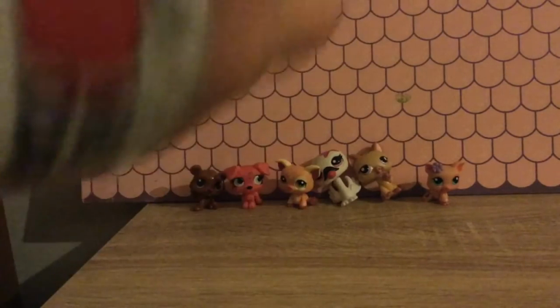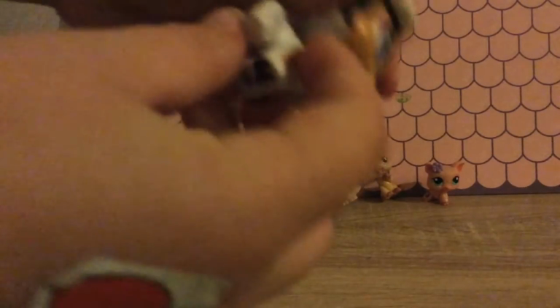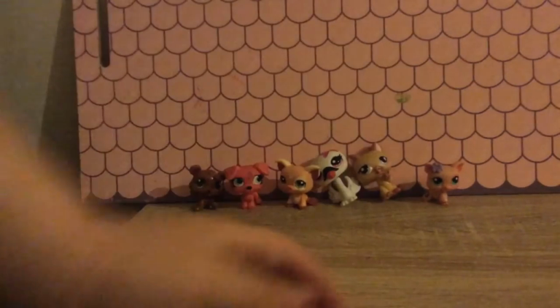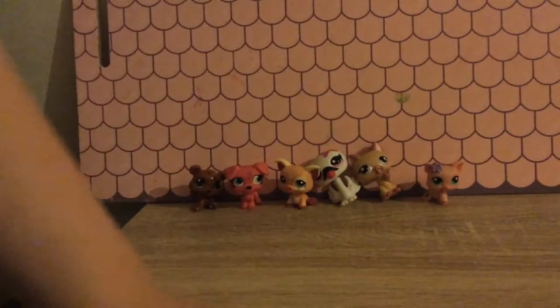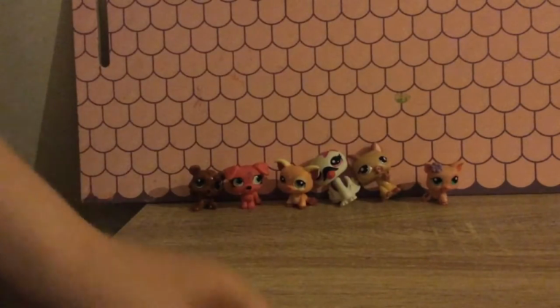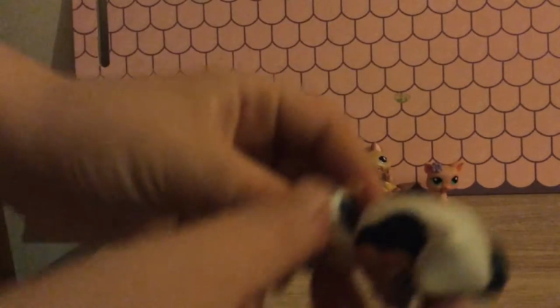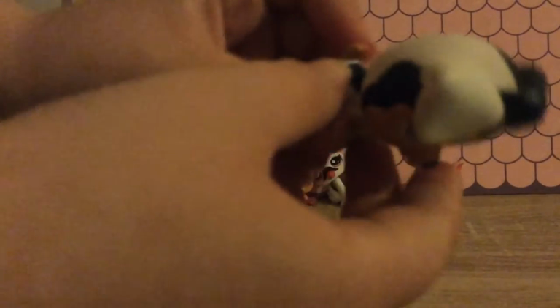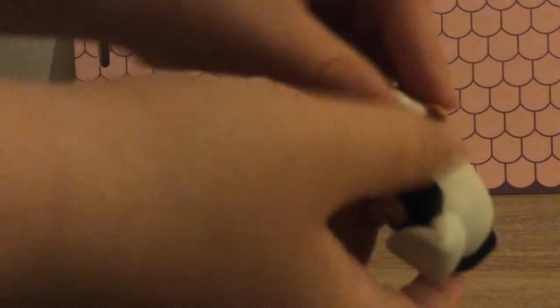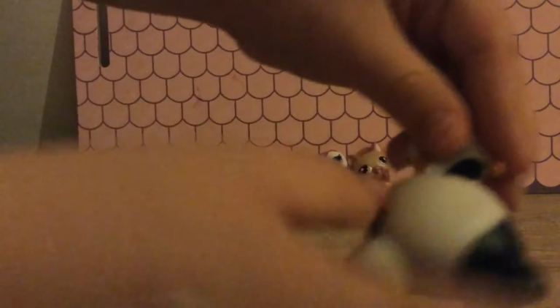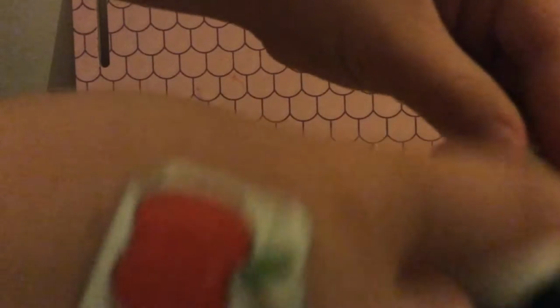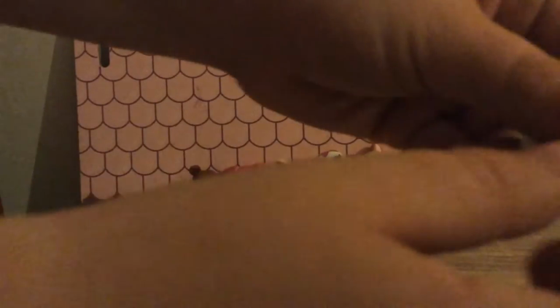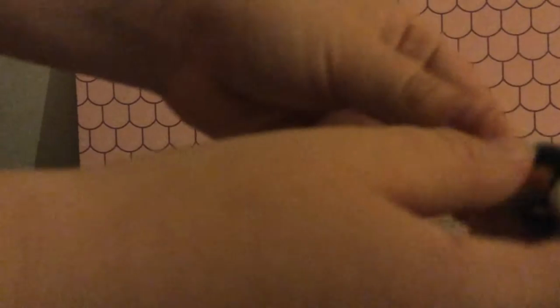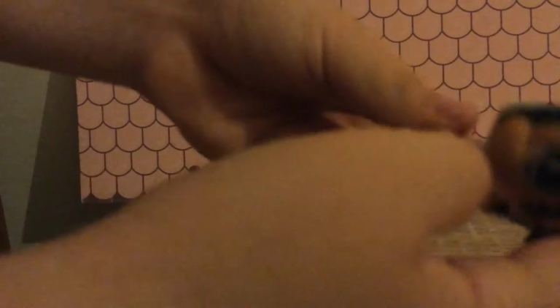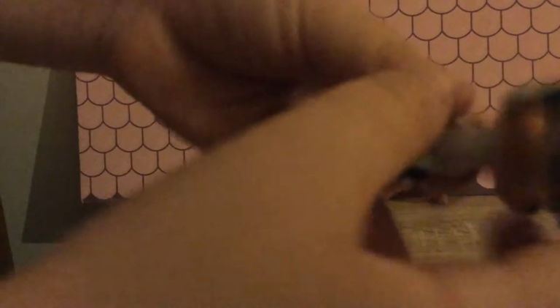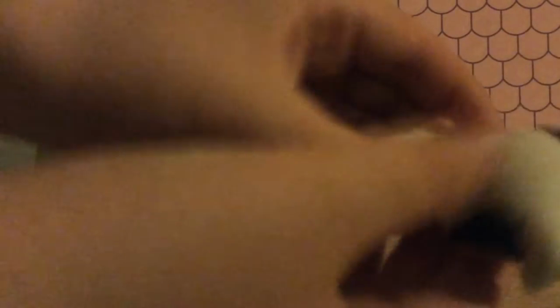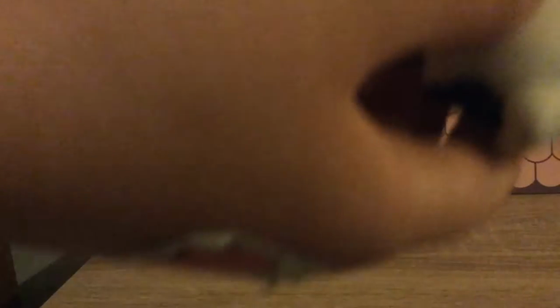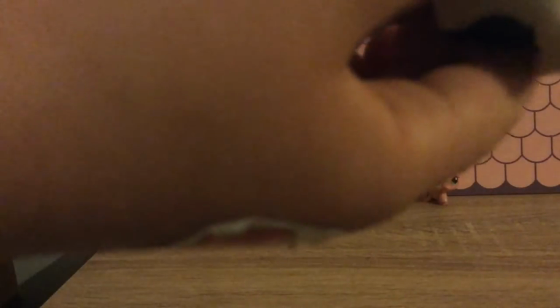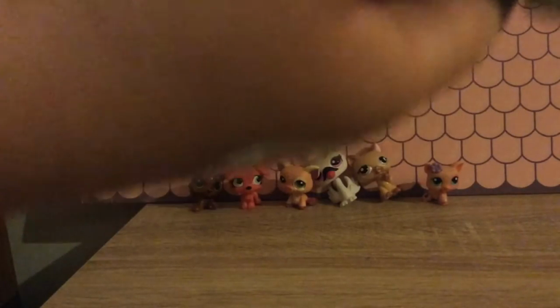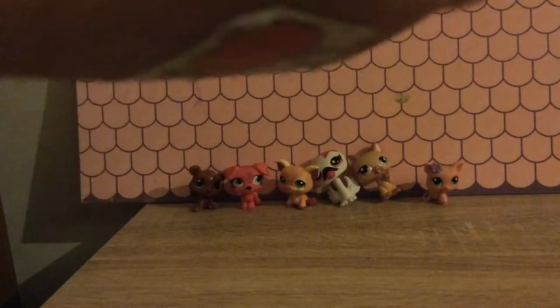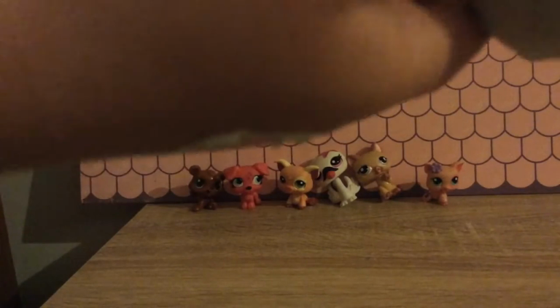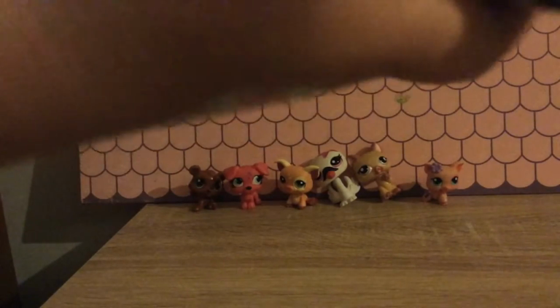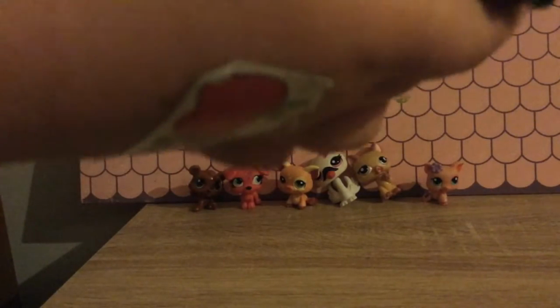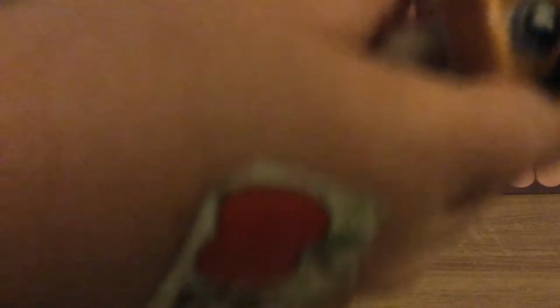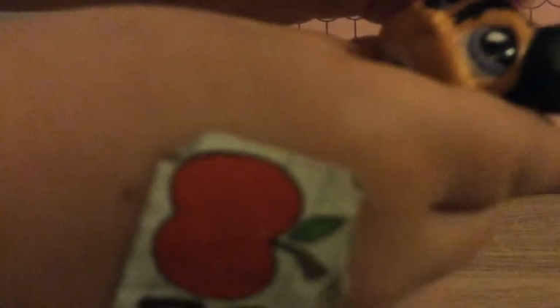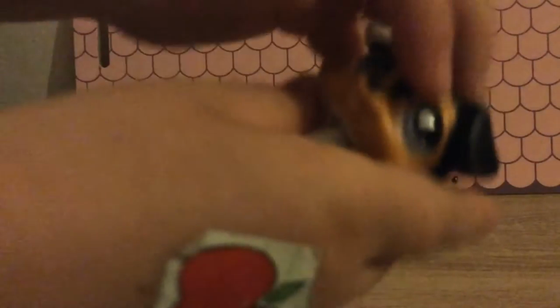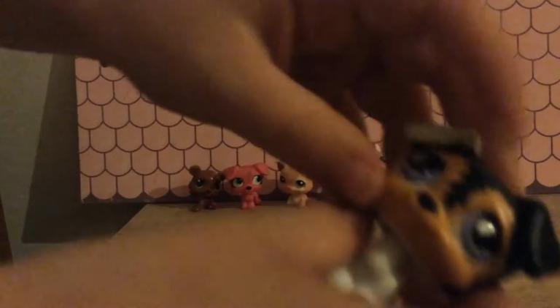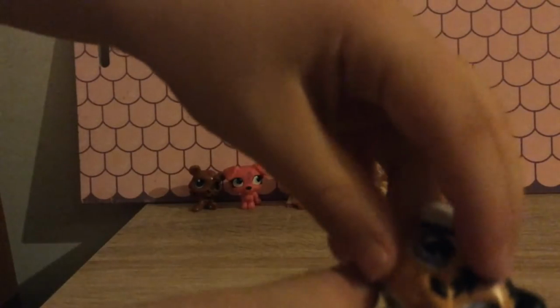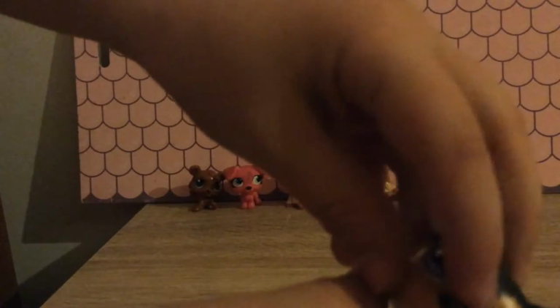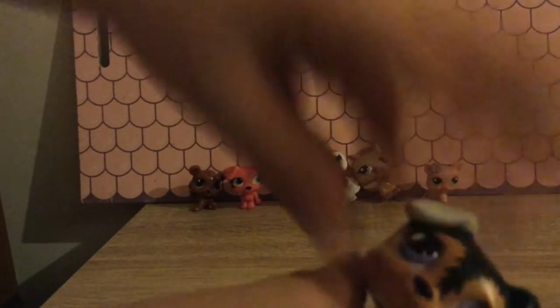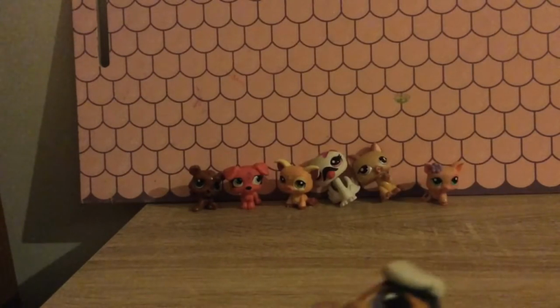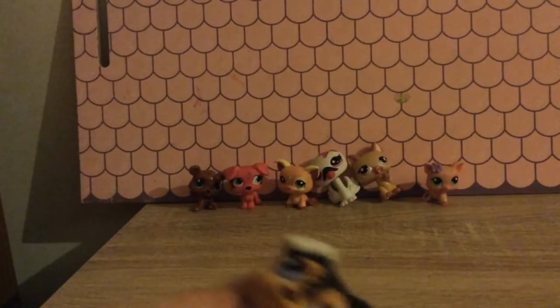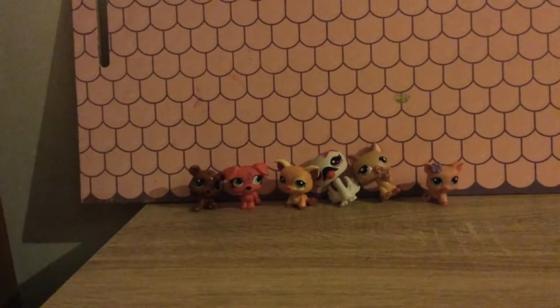He has a white ear and a black ear and he has purple eyes. He has a white body with some ginger and some black, and black on his foot. He has a ginger face with some black down there.